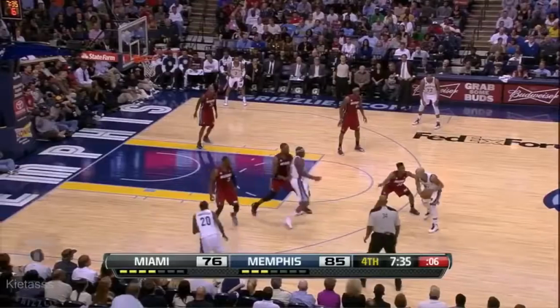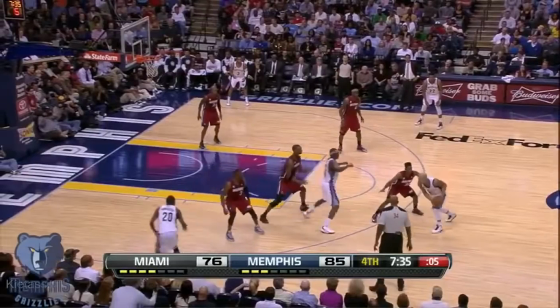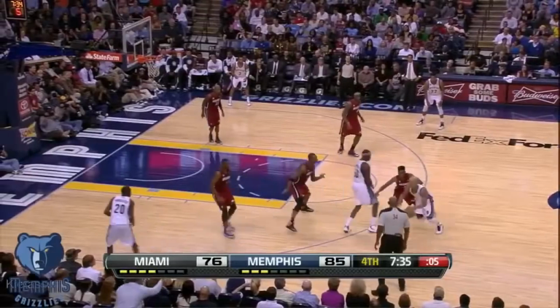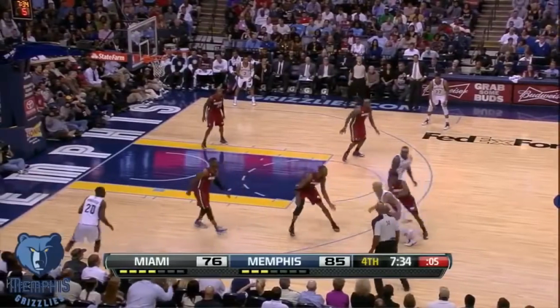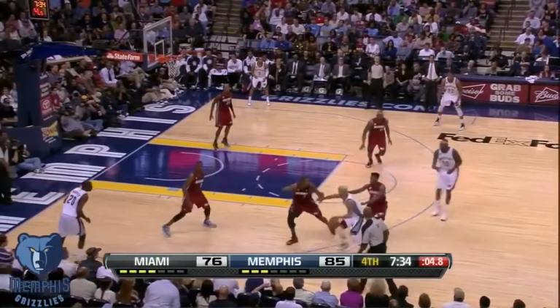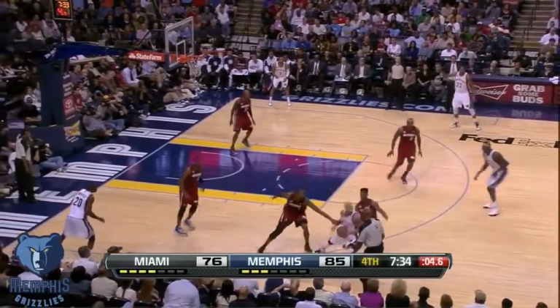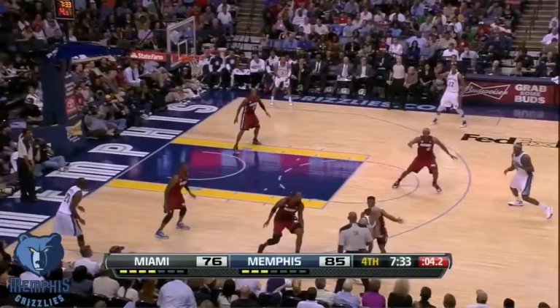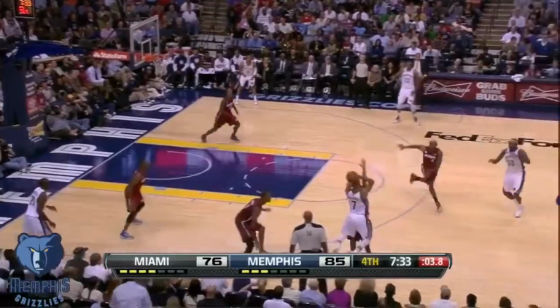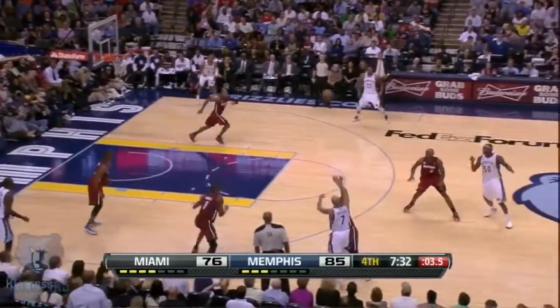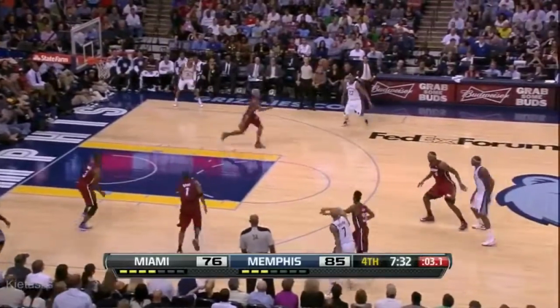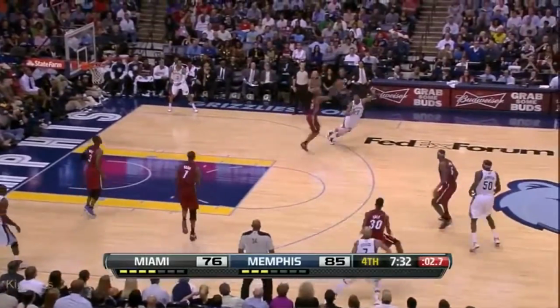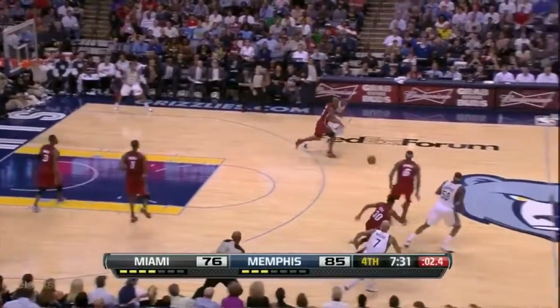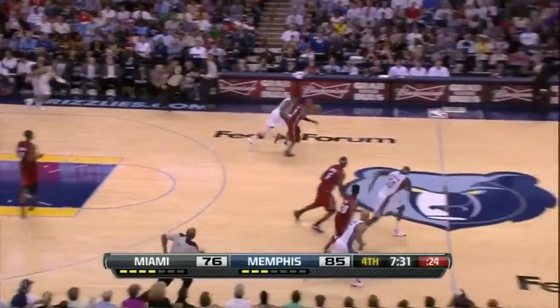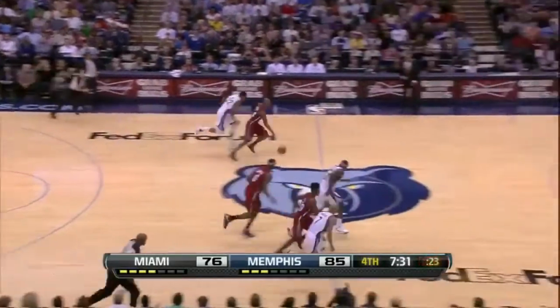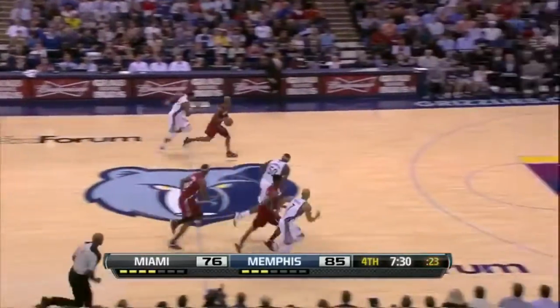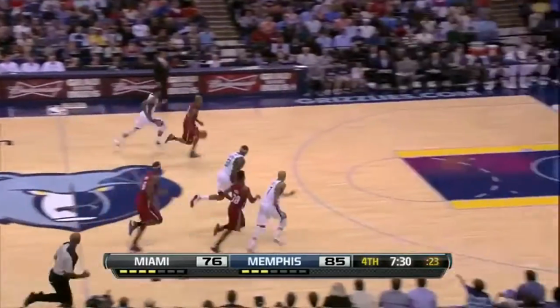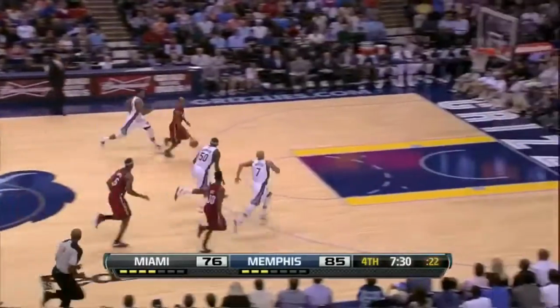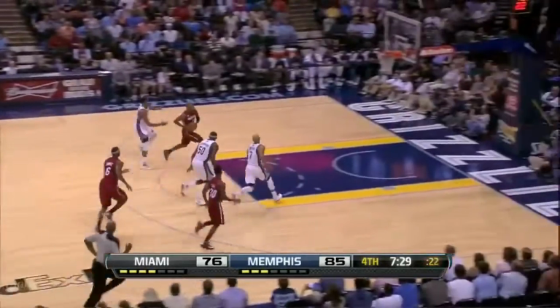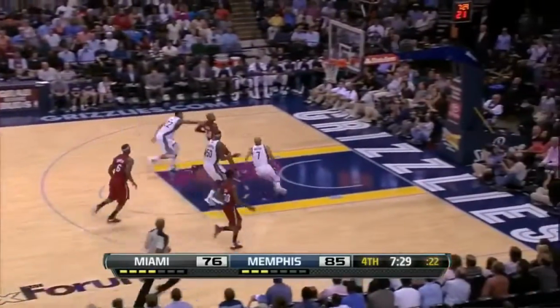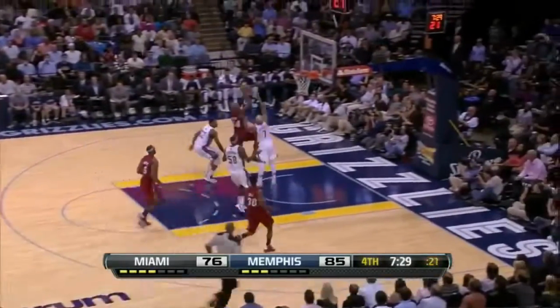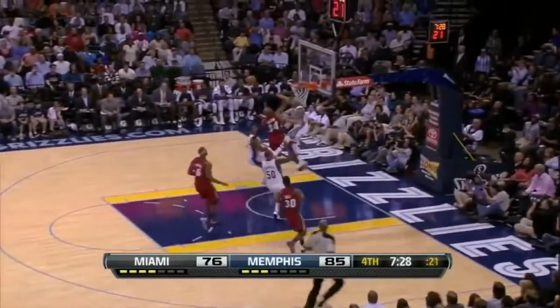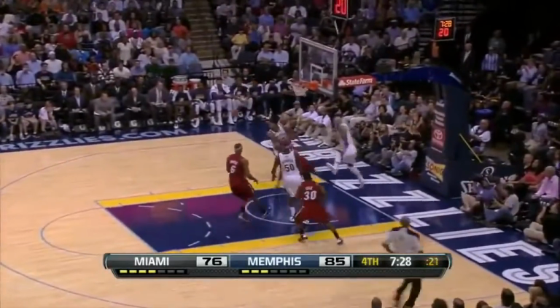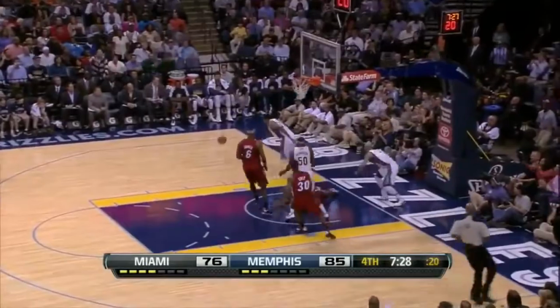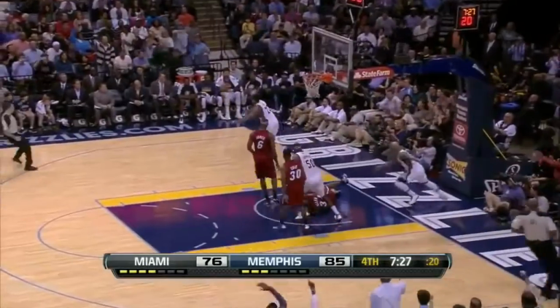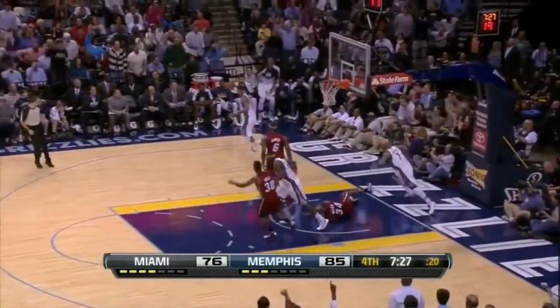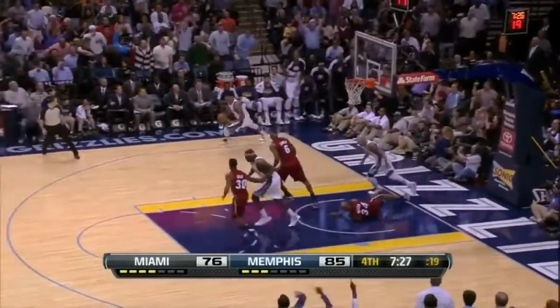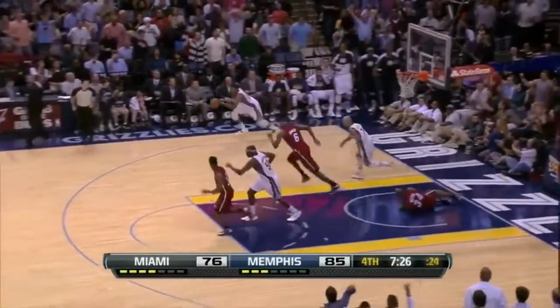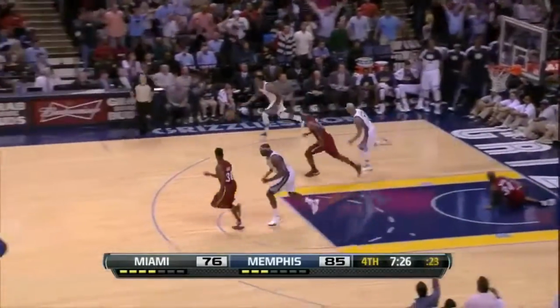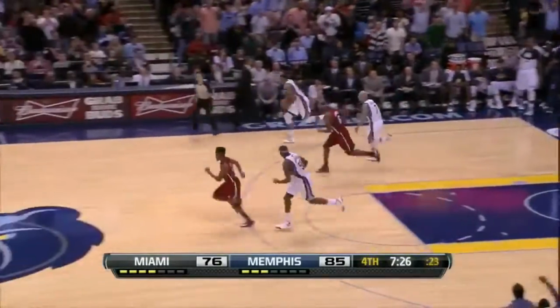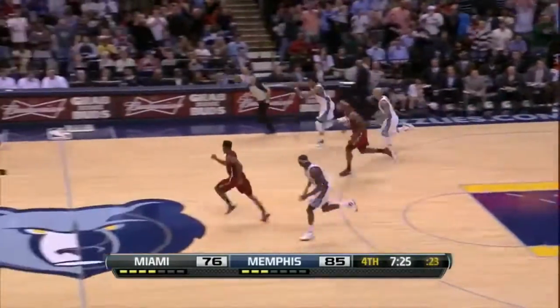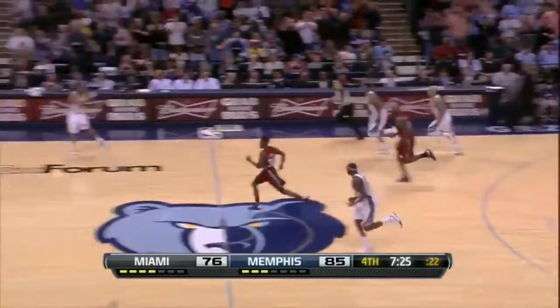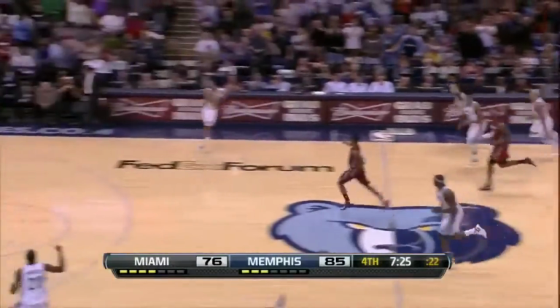Shot clock down to five. Bayless double team, need some help. Bad pass thrown cross court — Ray Allen. Blocked by Bayless! Oh, my goodness. What a play.